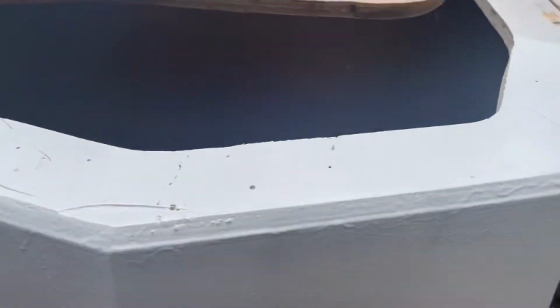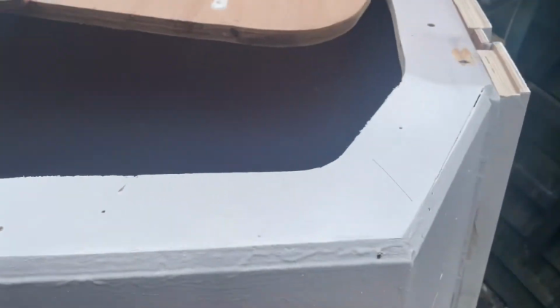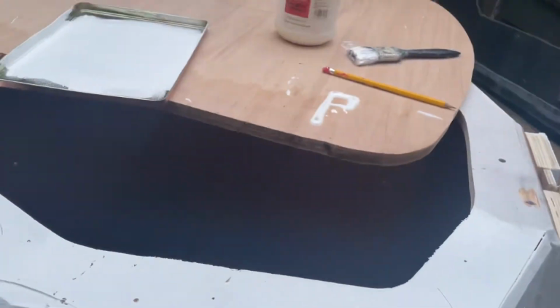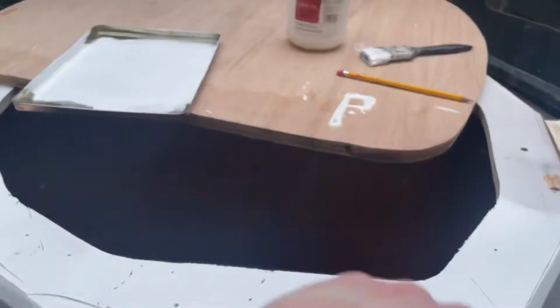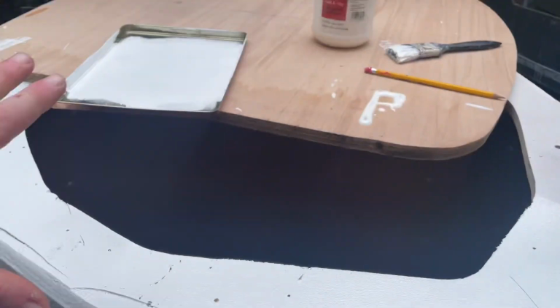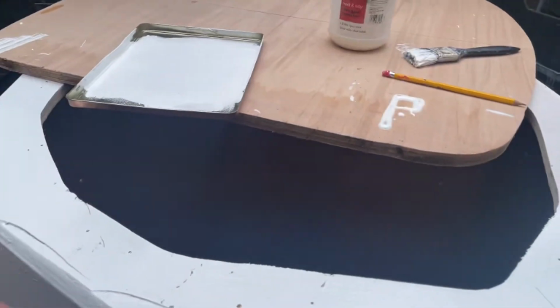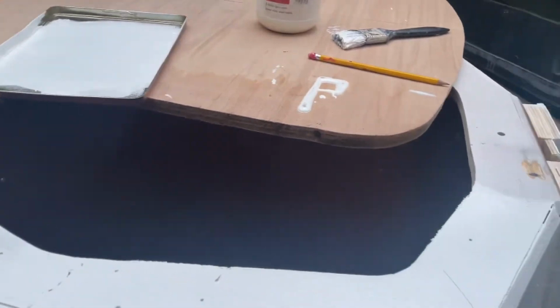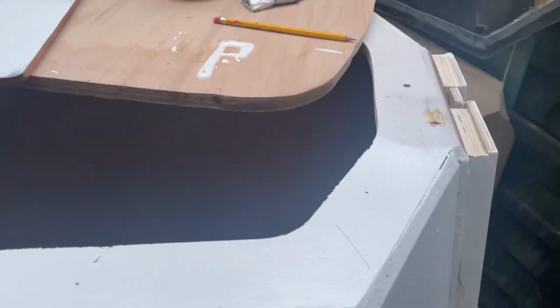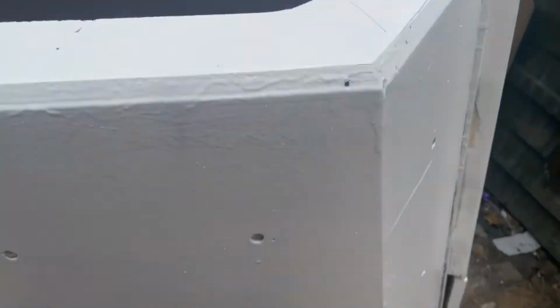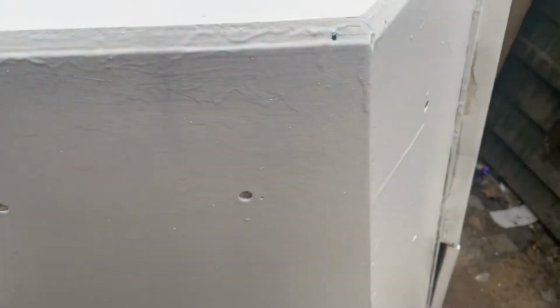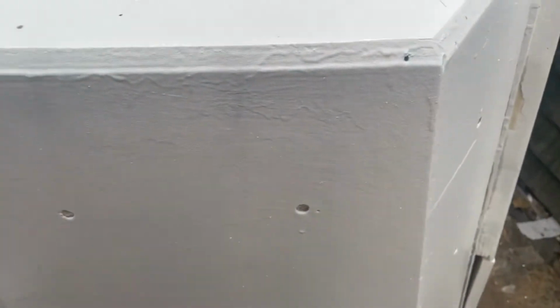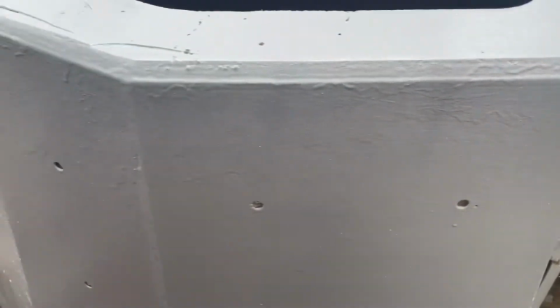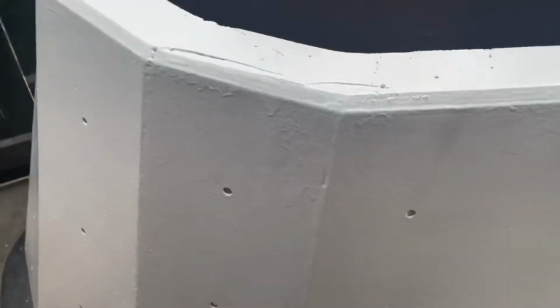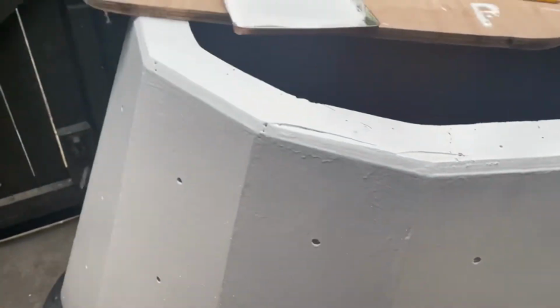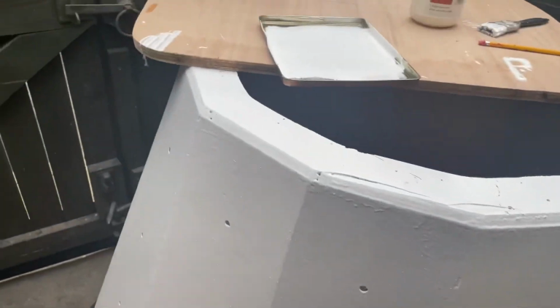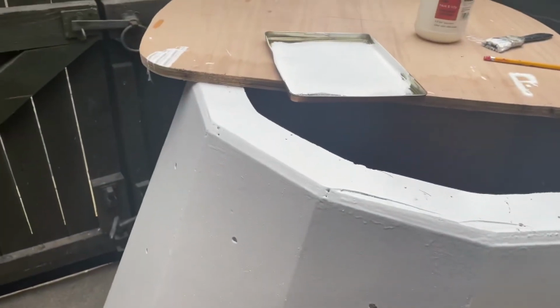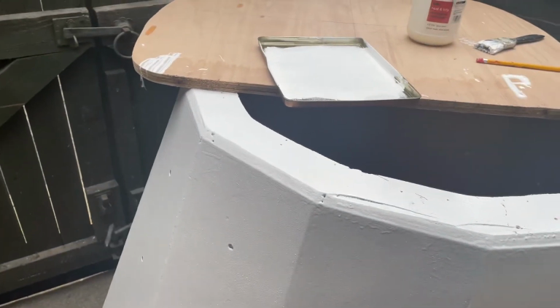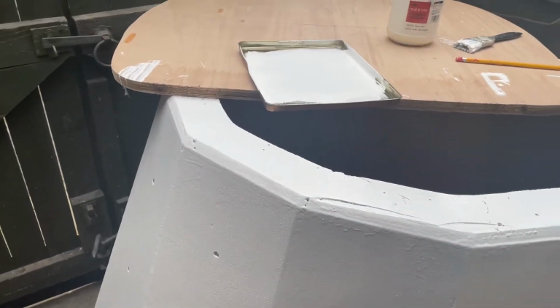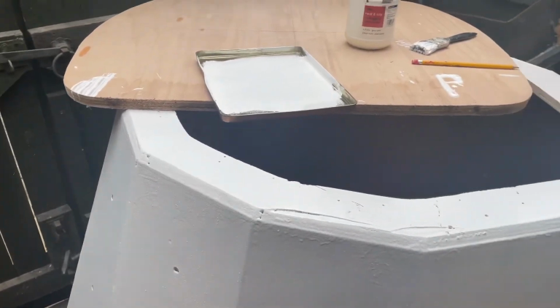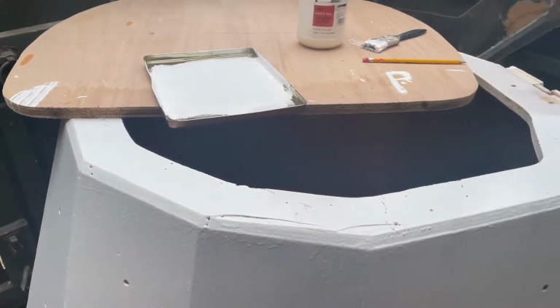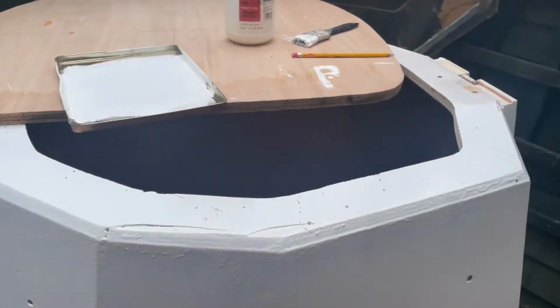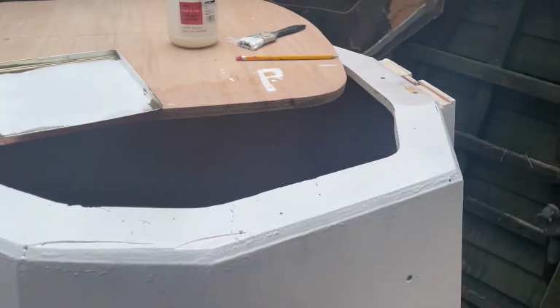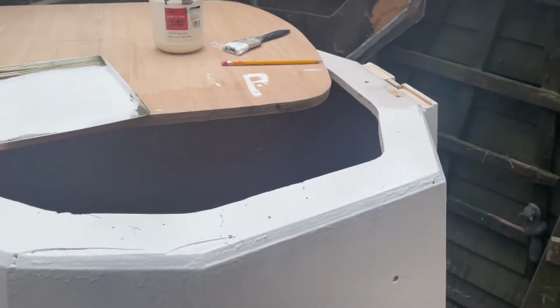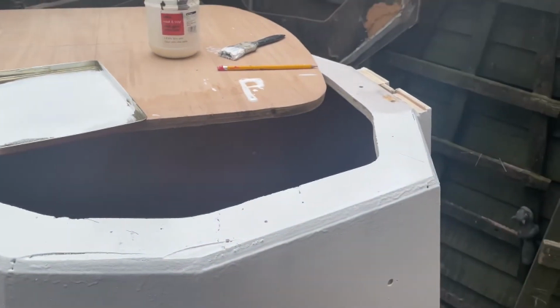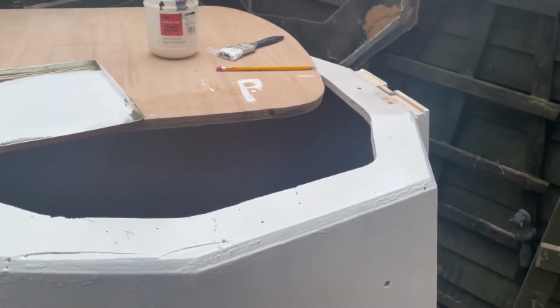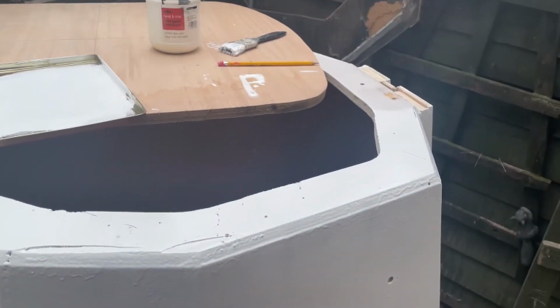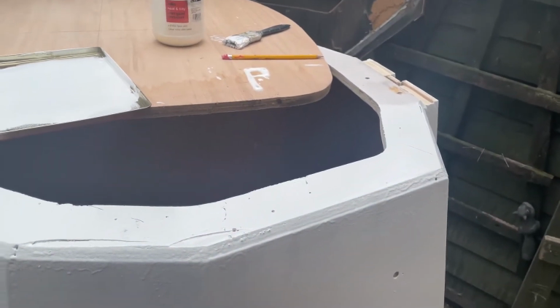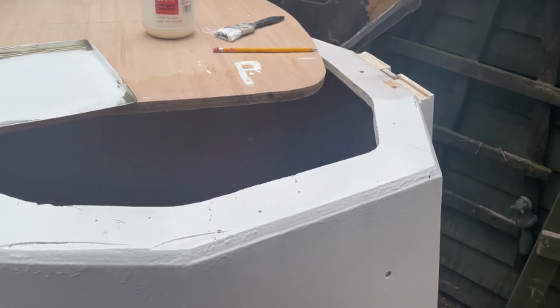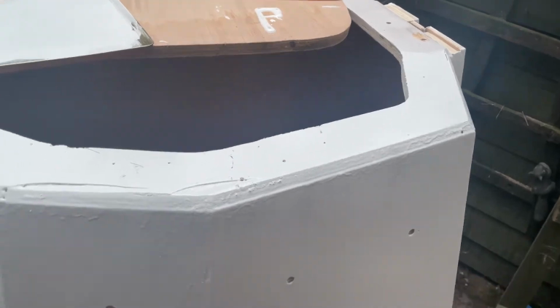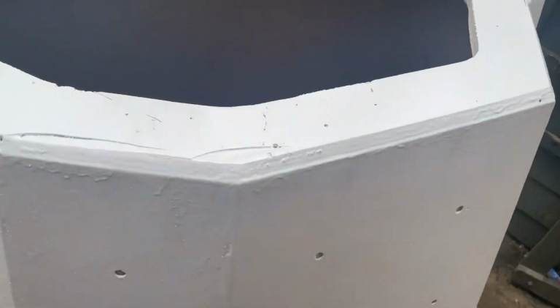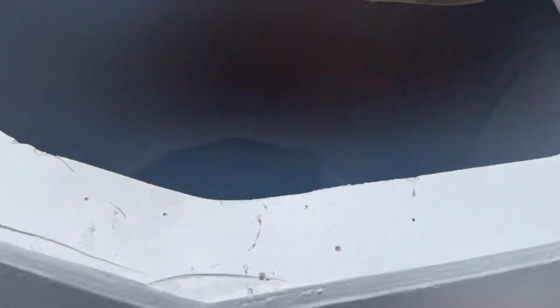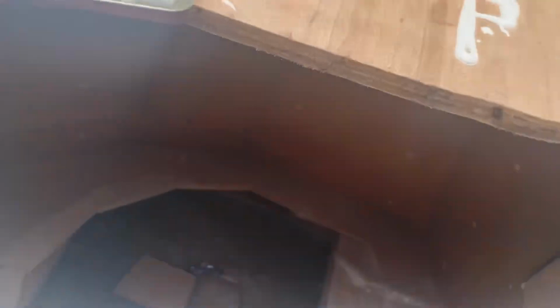And it'll all be bolted, of course, because we're going to — I can't imagine — we're going to be taking this into town, into the mill. But yeah, that's roughly what I've got.